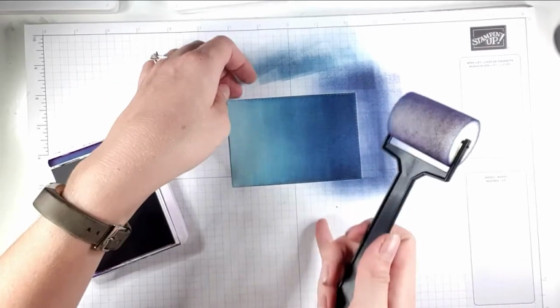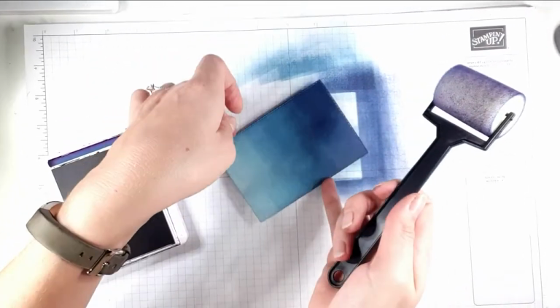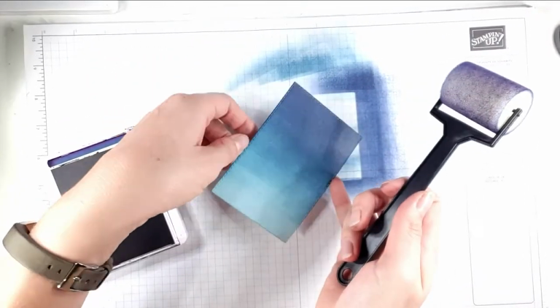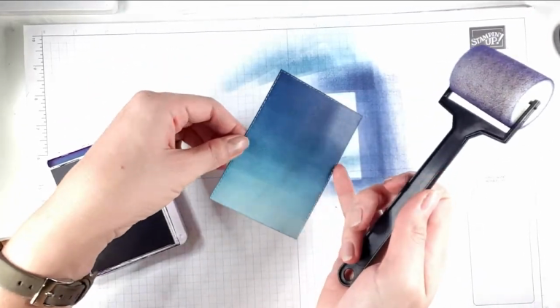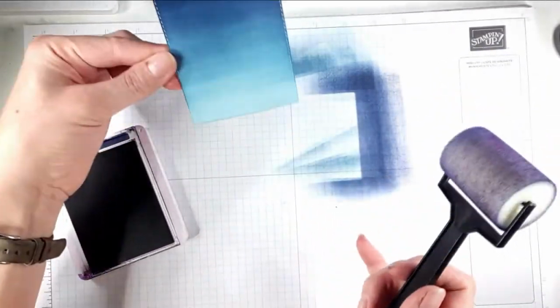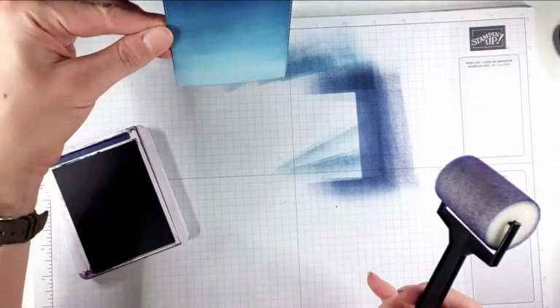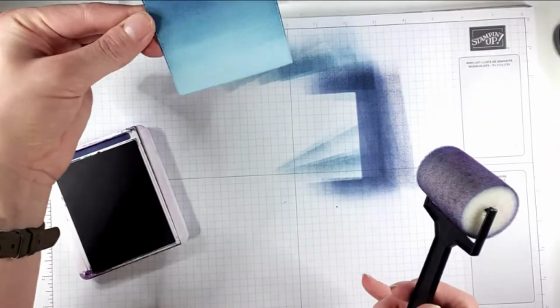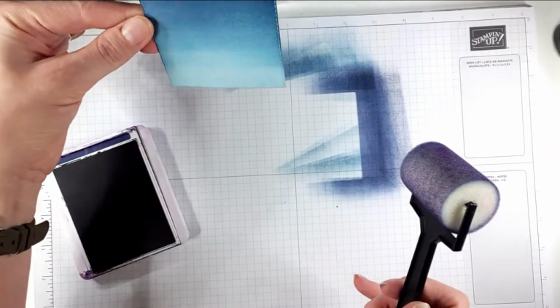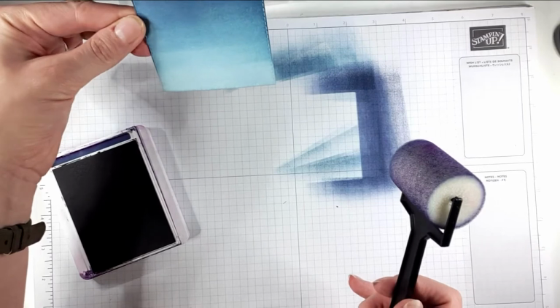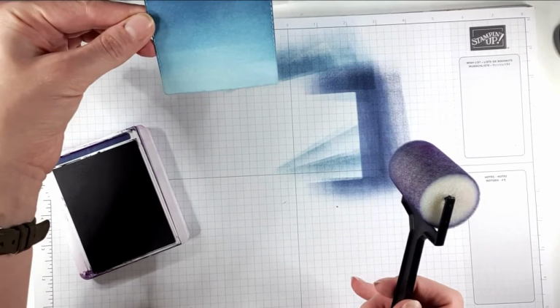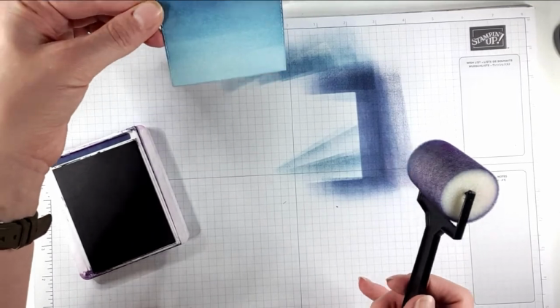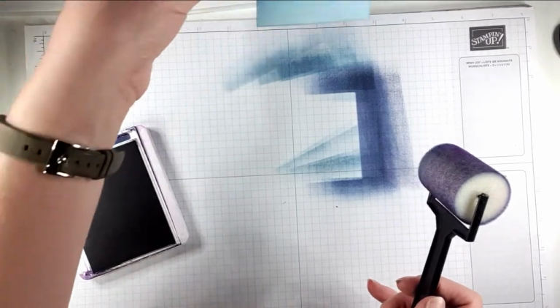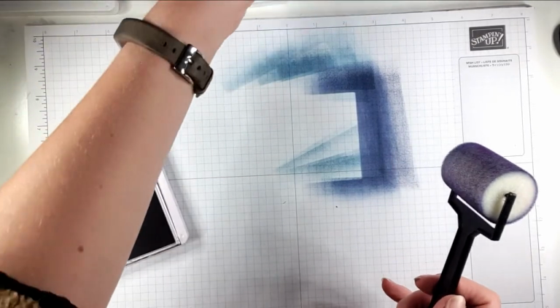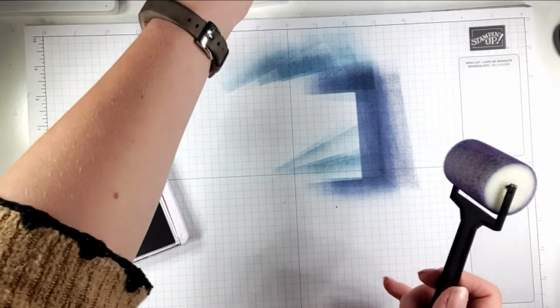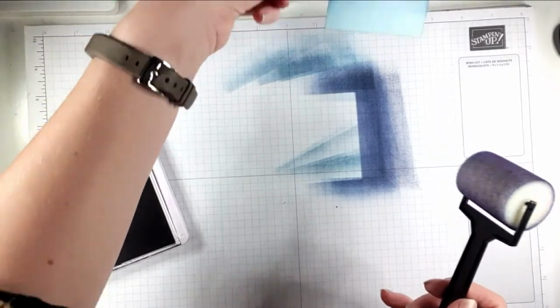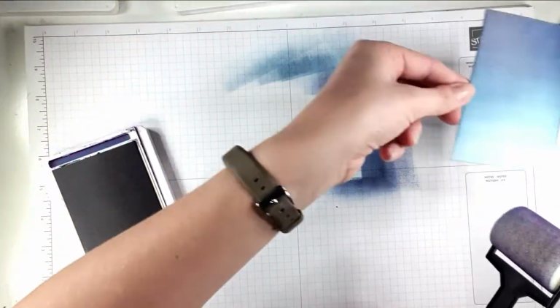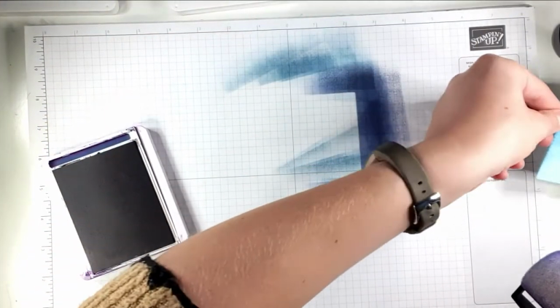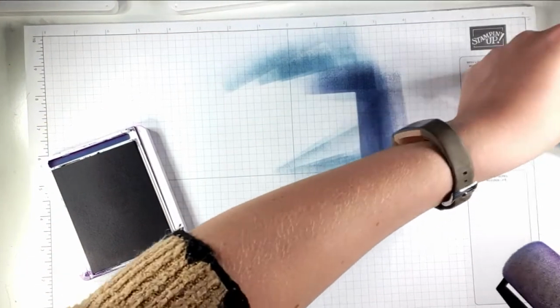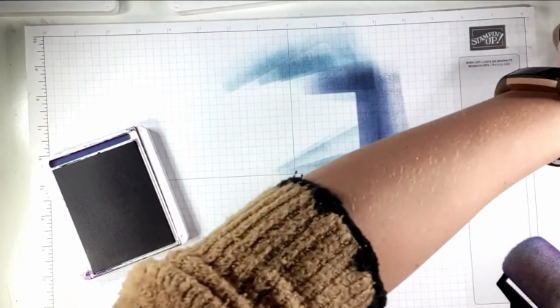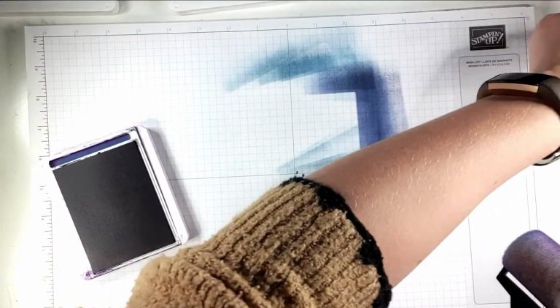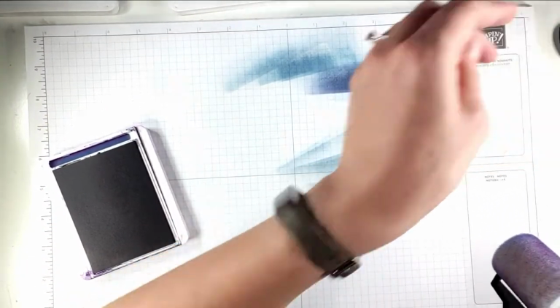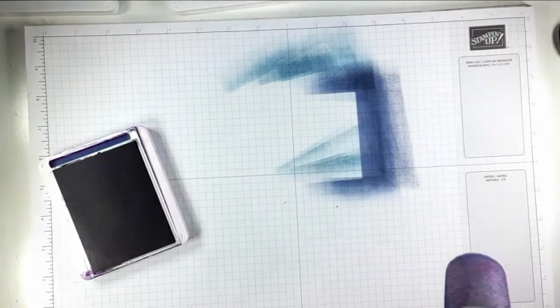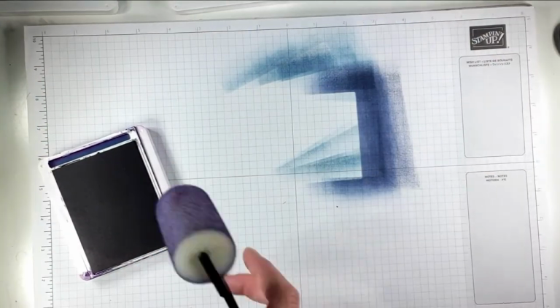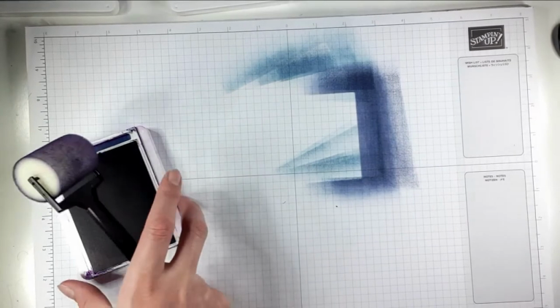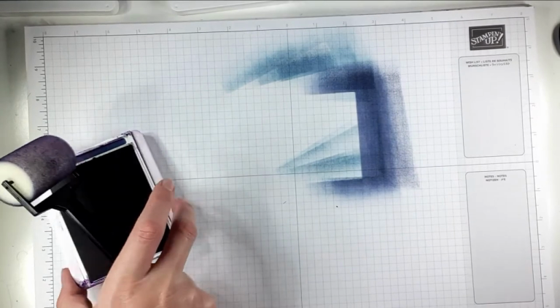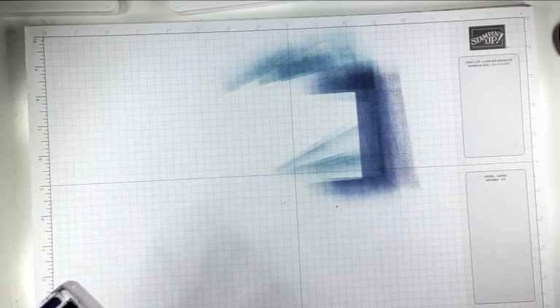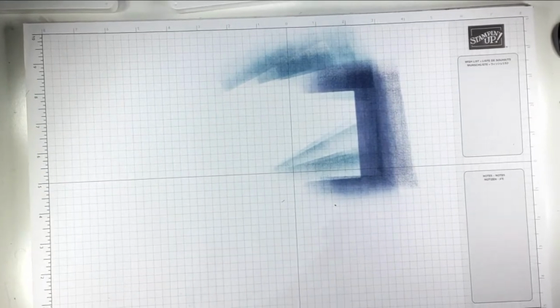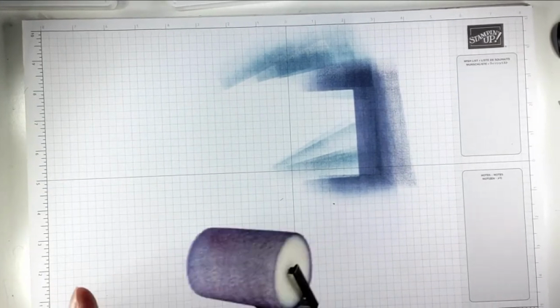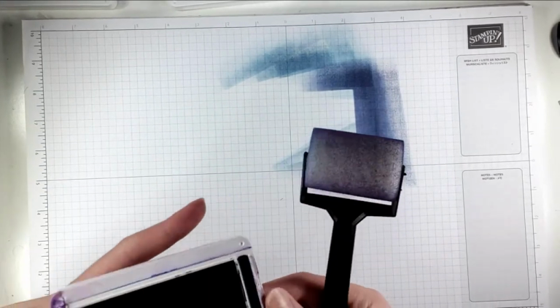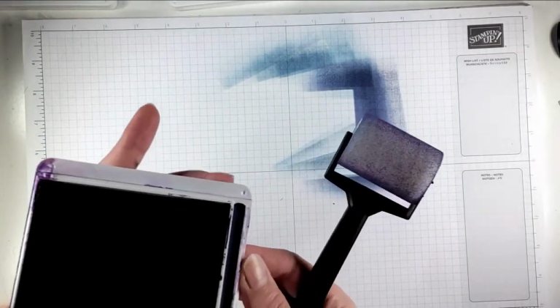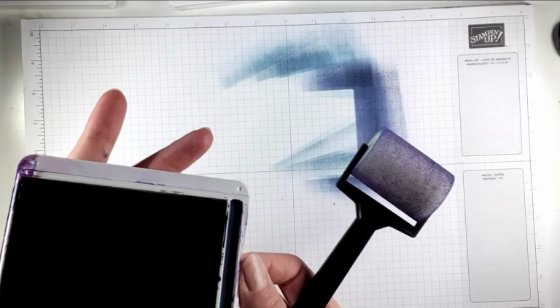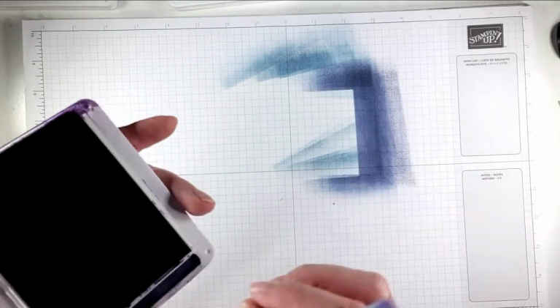Do you see how quickly I've got that gorgeous night sky look? I'm going to just stick that to the side to dry a little bit. I'm not going to change my paper because I don't want to waste paper.